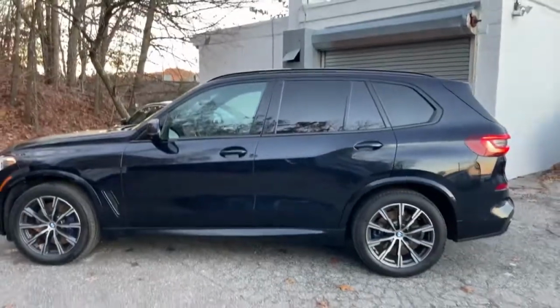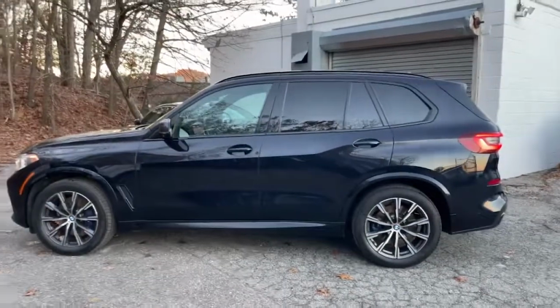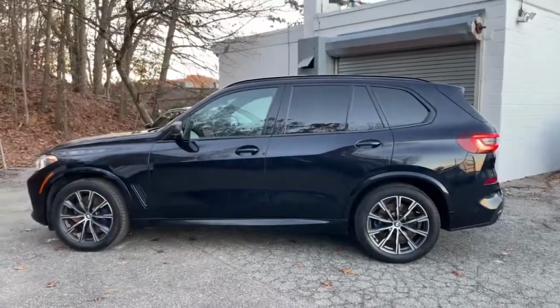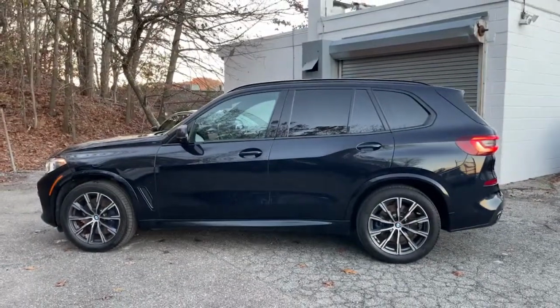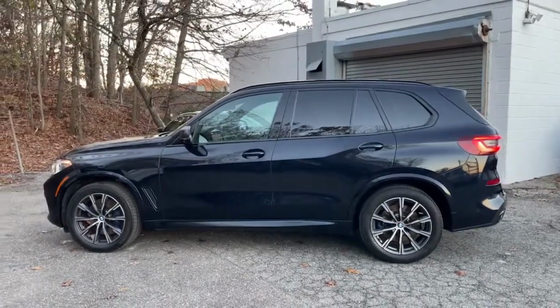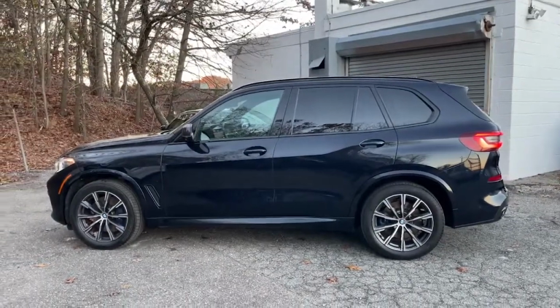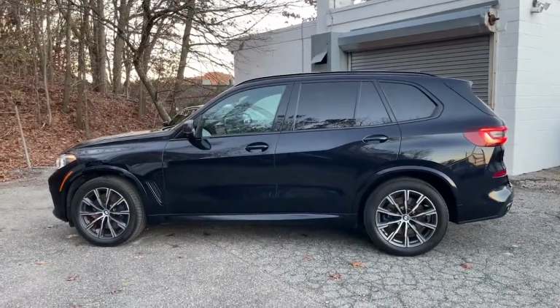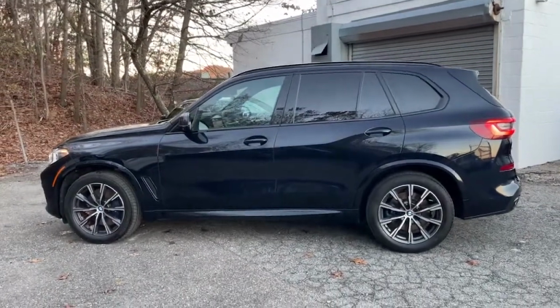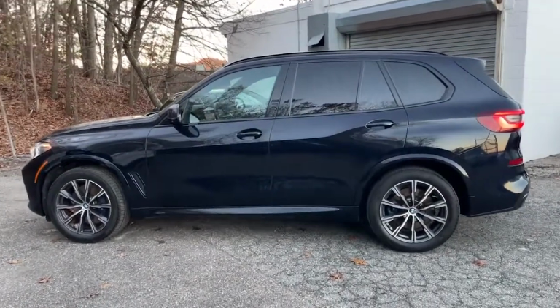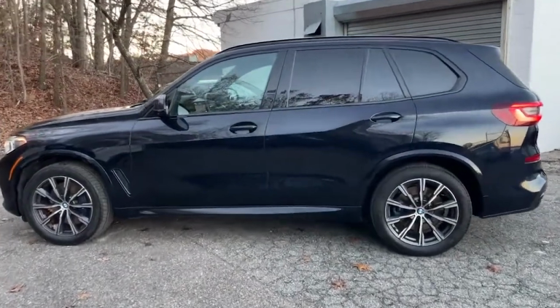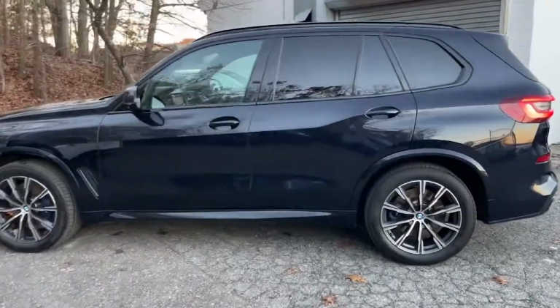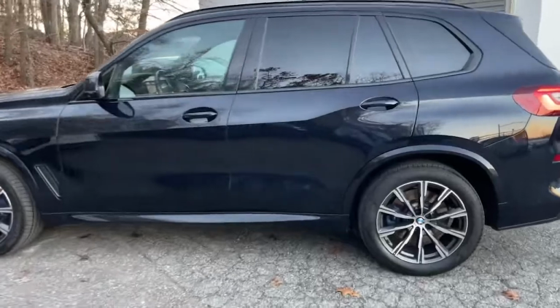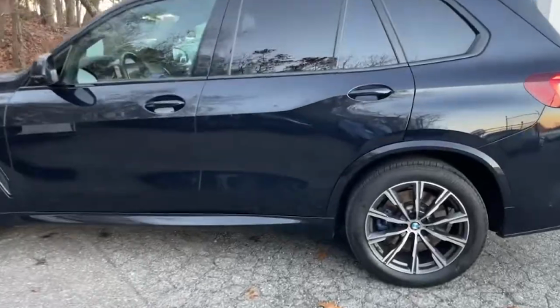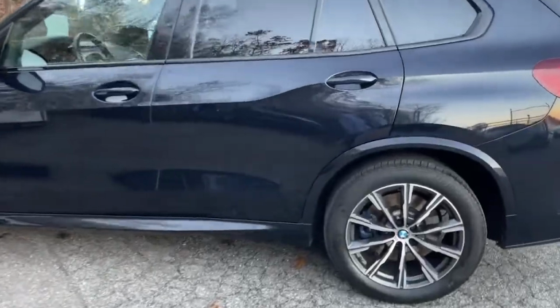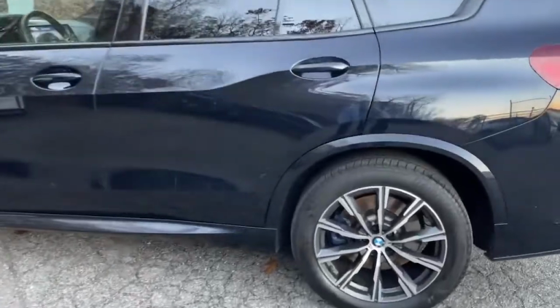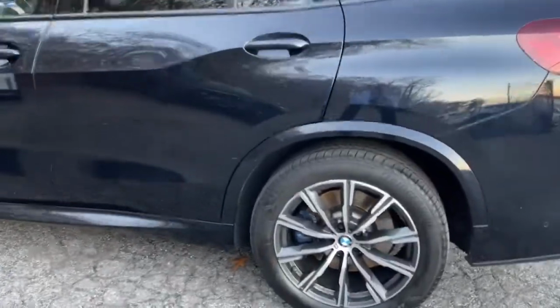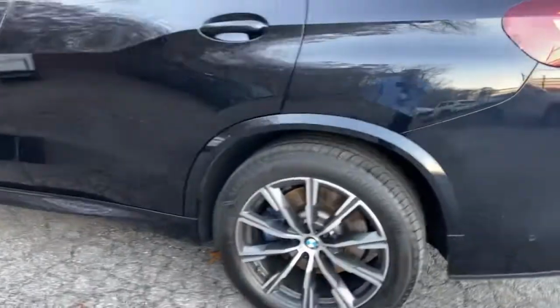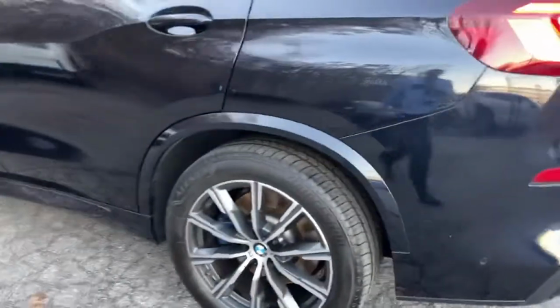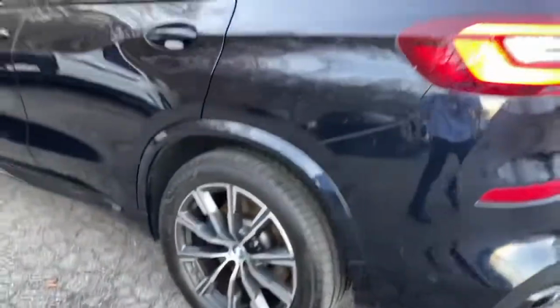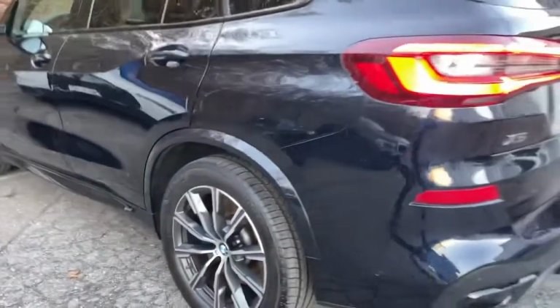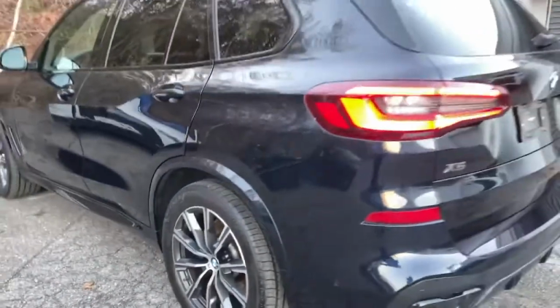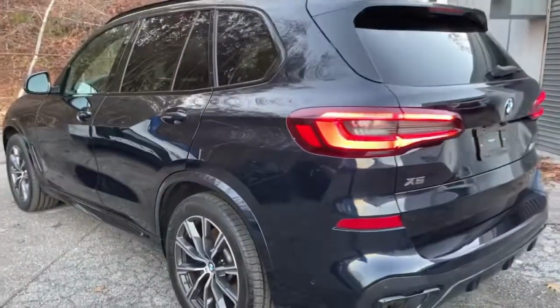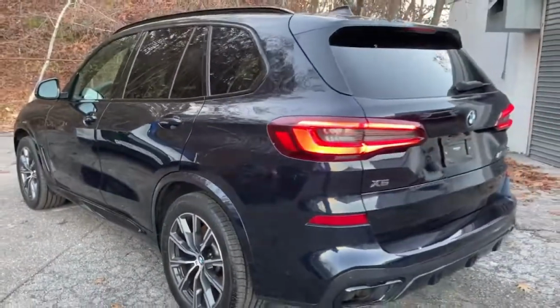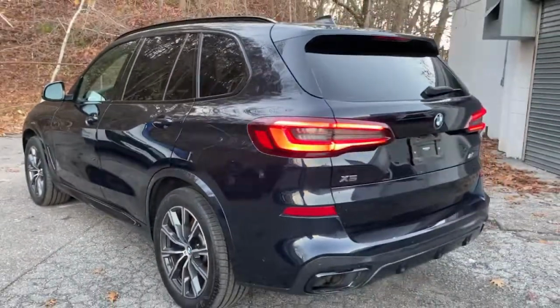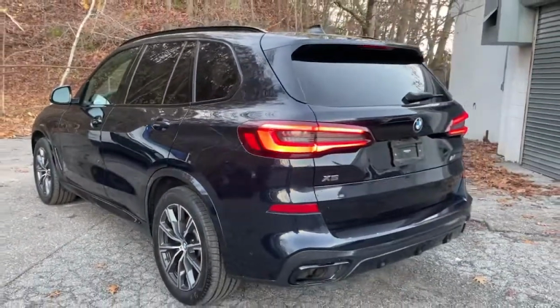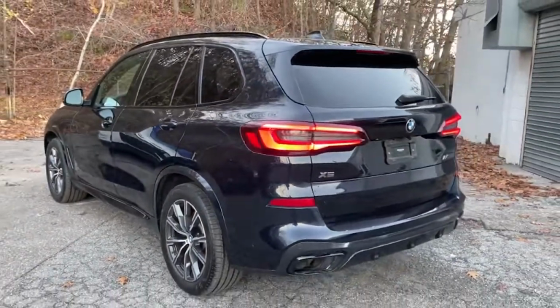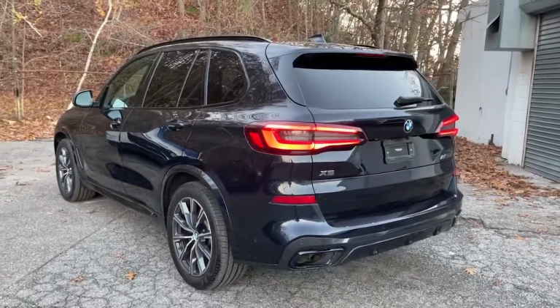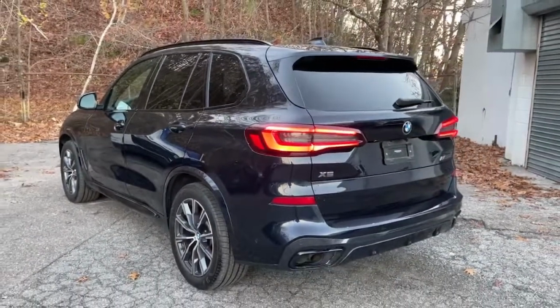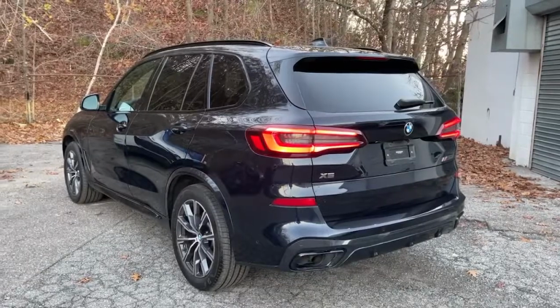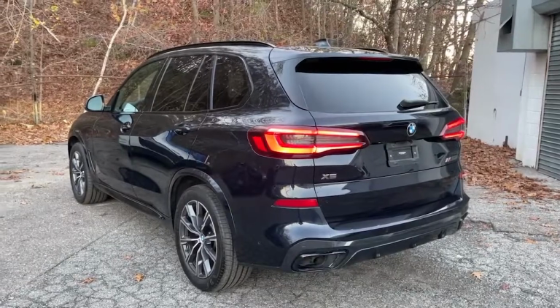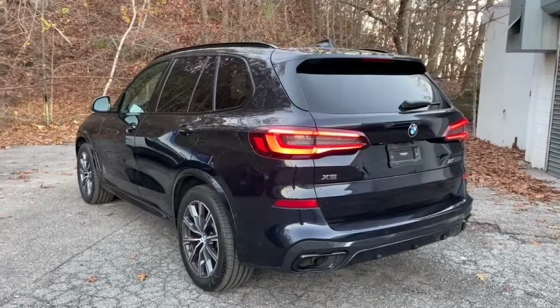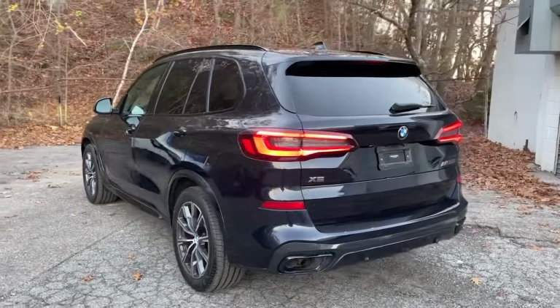This rugged cargo hauler is the safe, connected, driver-centered performance vehicle you've been searching for. These are just some of the great options this vehicle comes with.